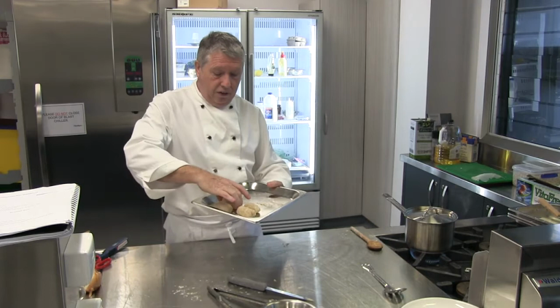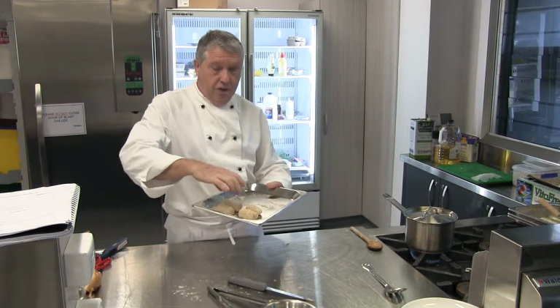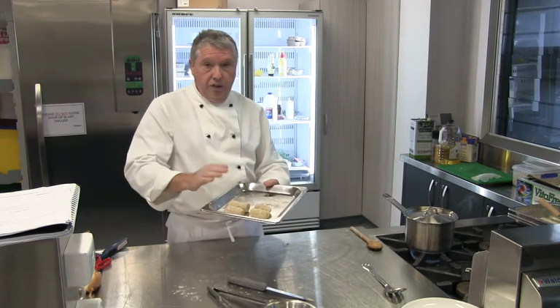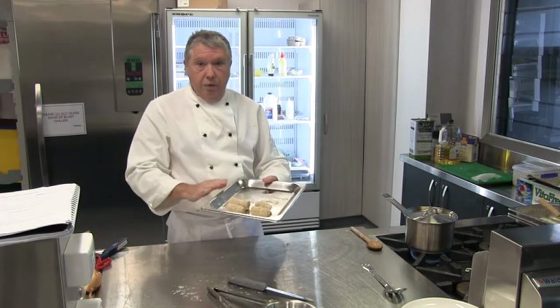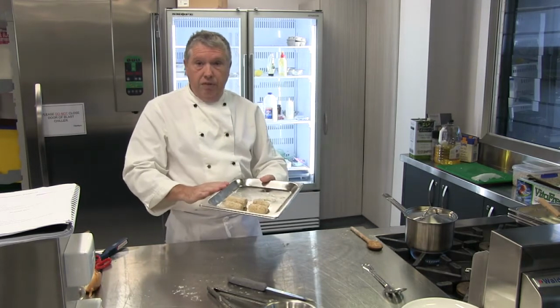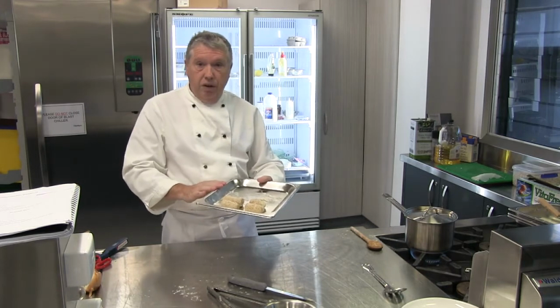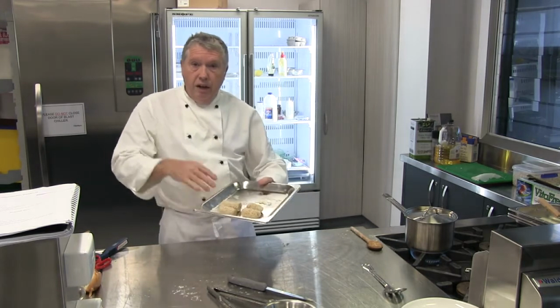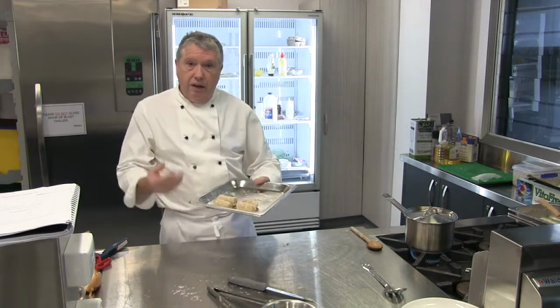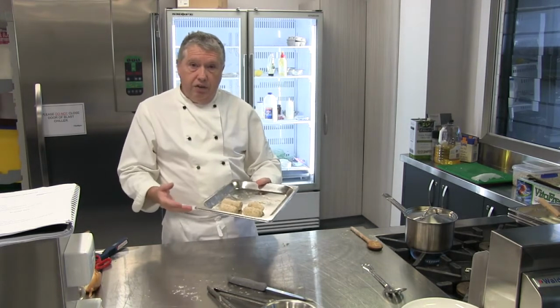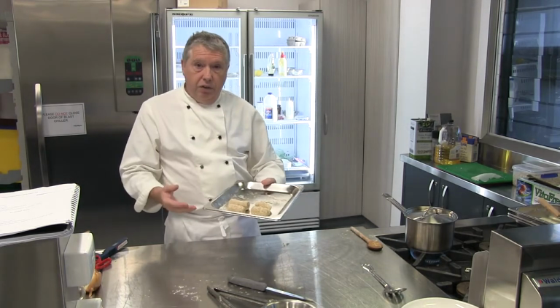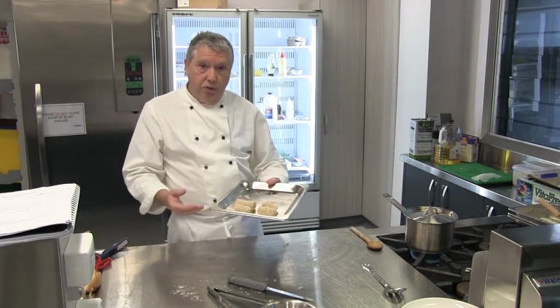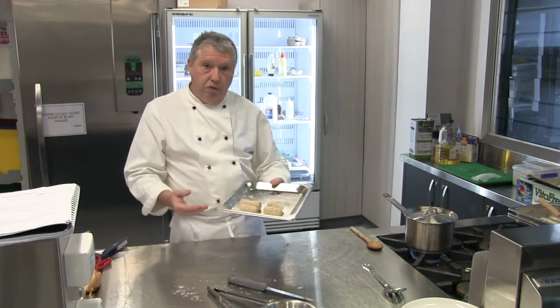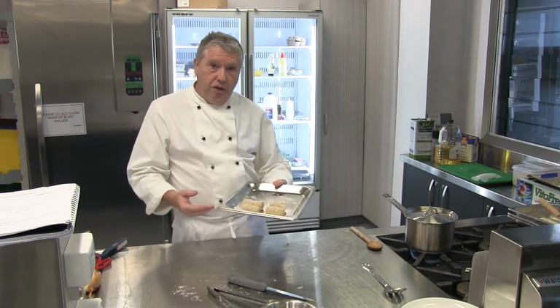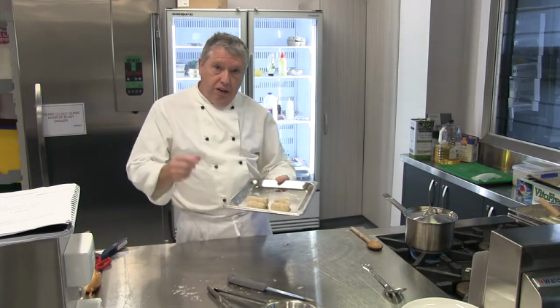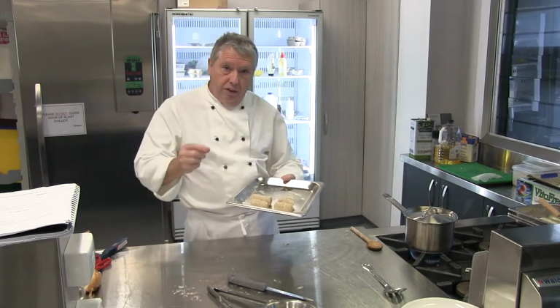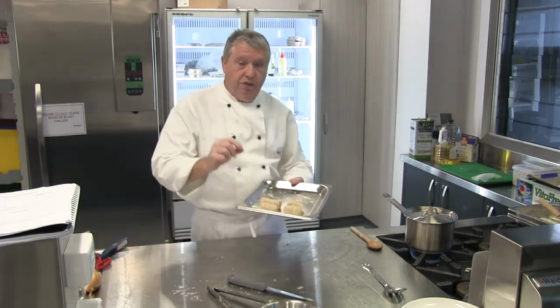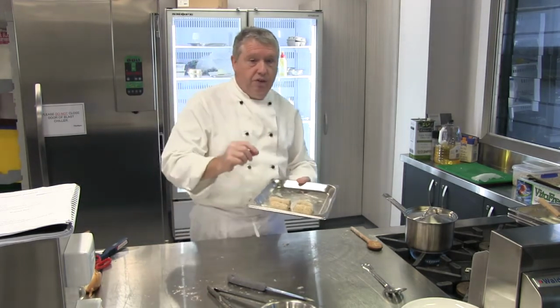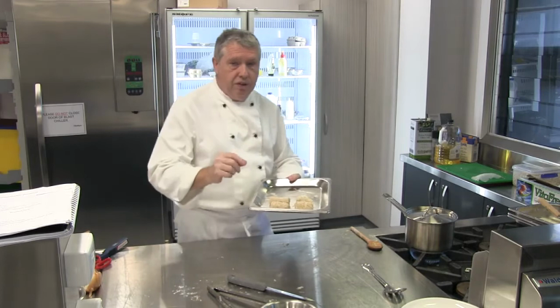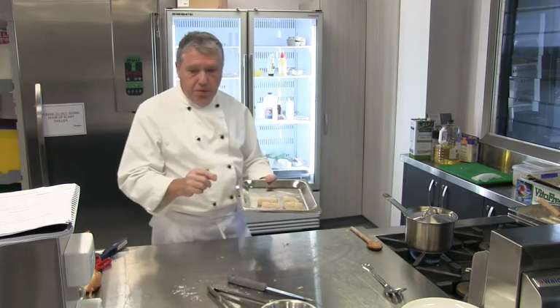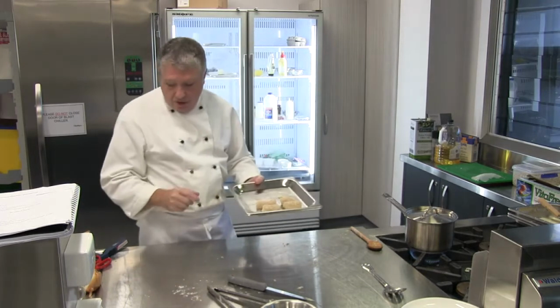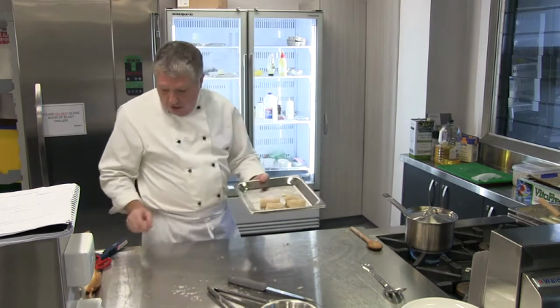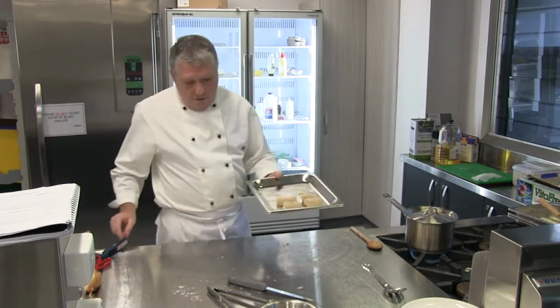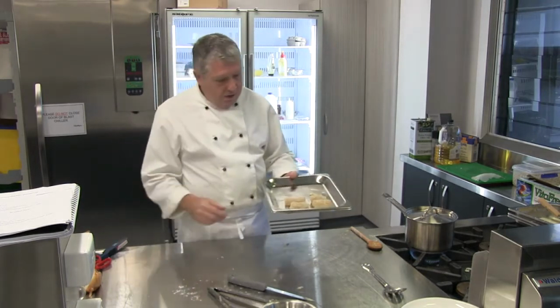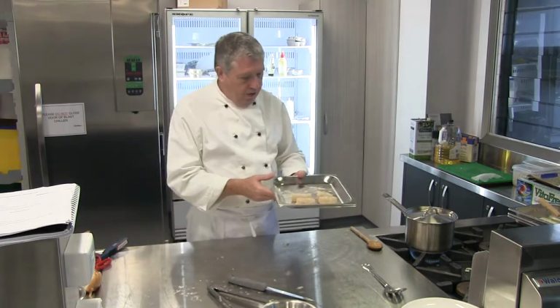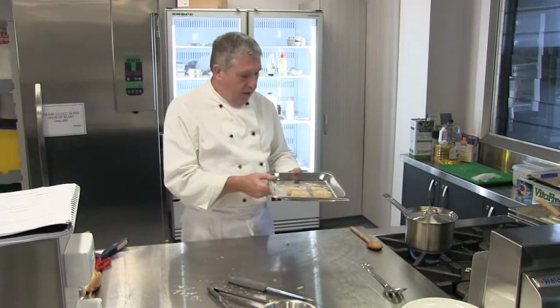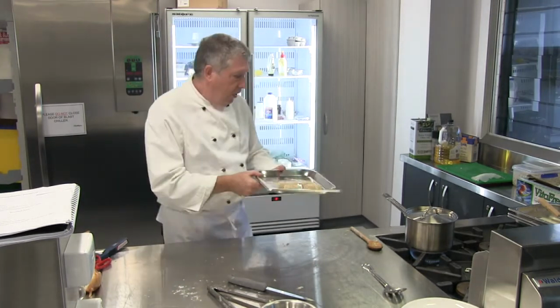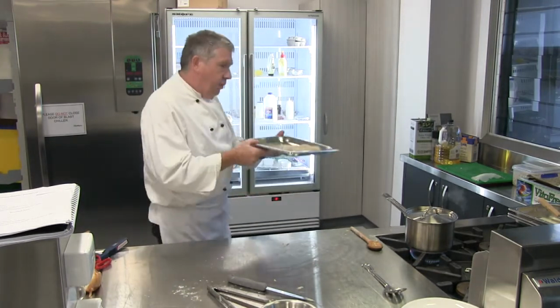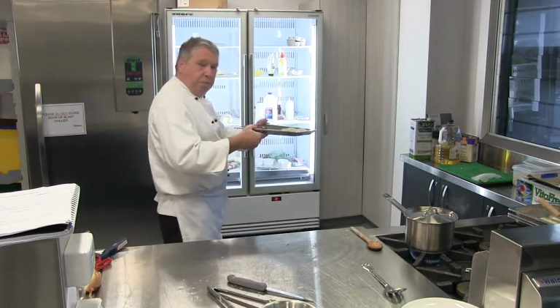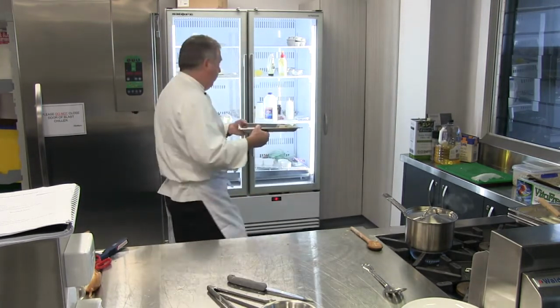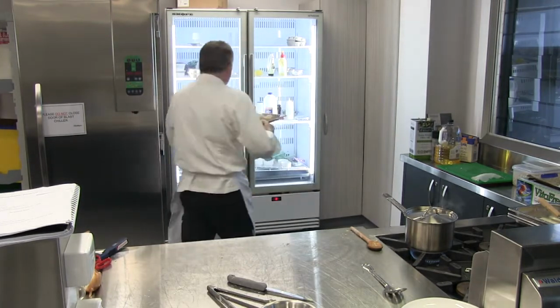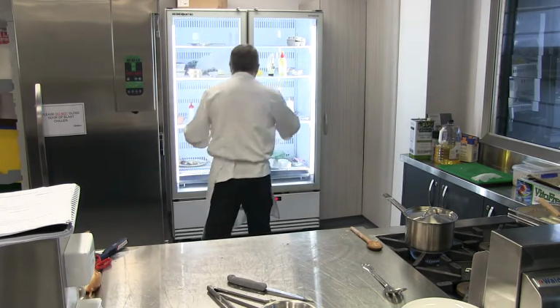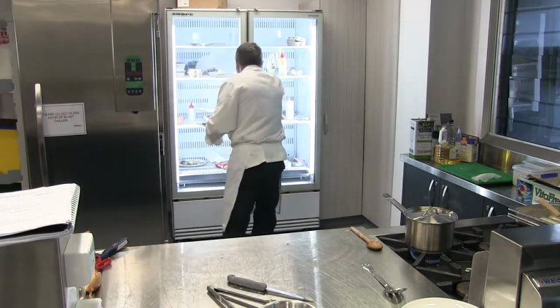These freeze really well if you want, and you can actually cook them from frozen. You just reduce the temperature of the deep fryer a little bit. So I'm going to pop those in the fridge for now.